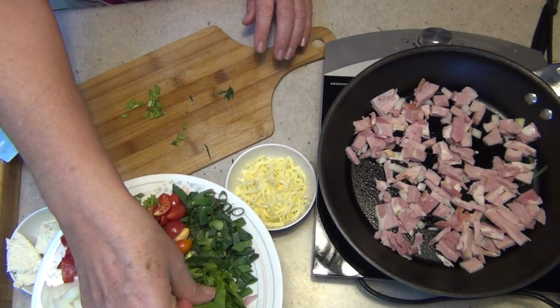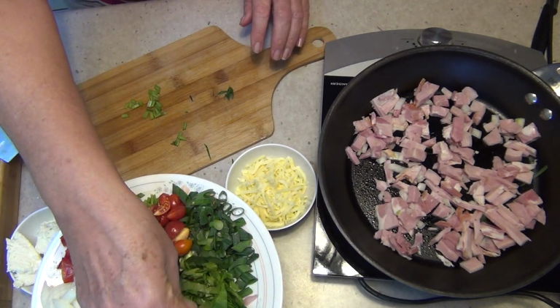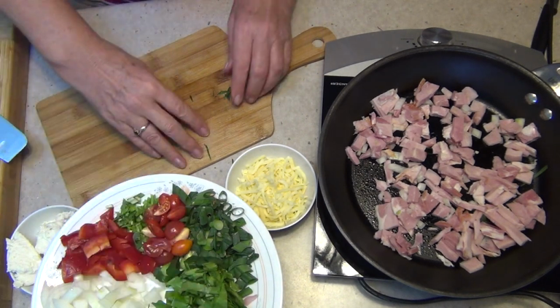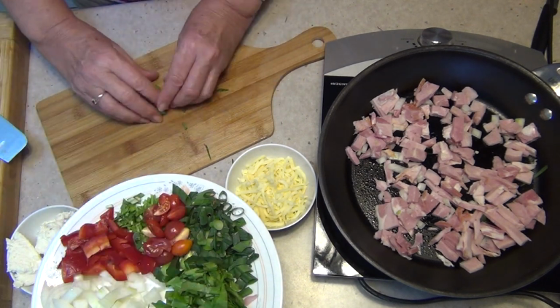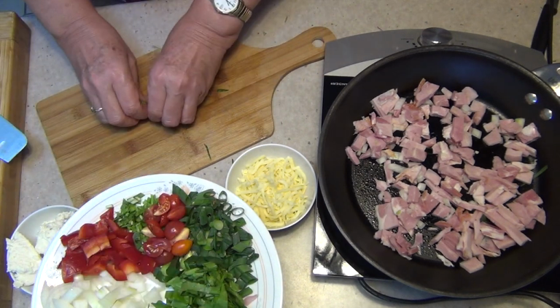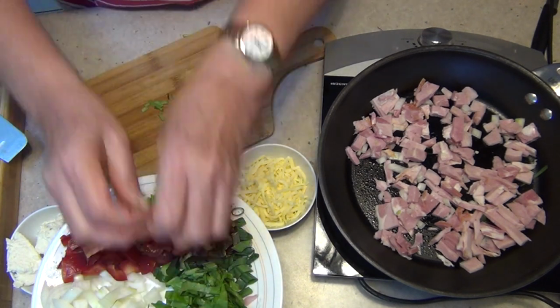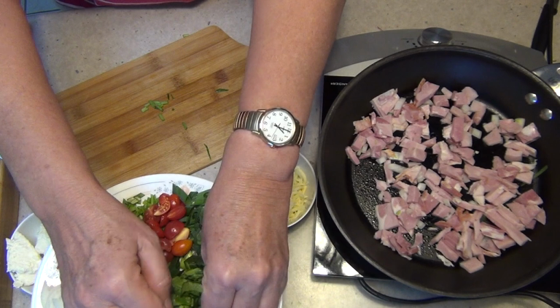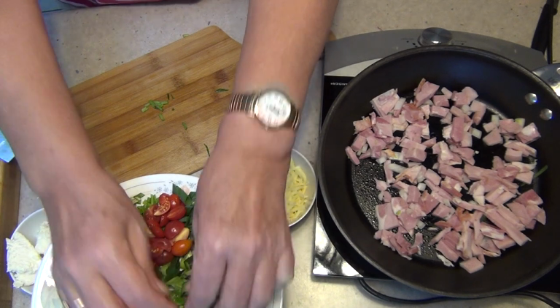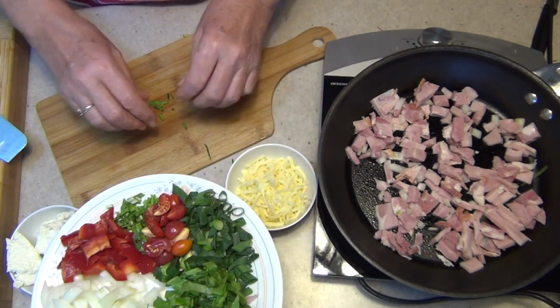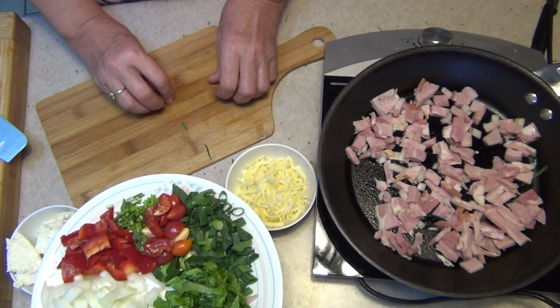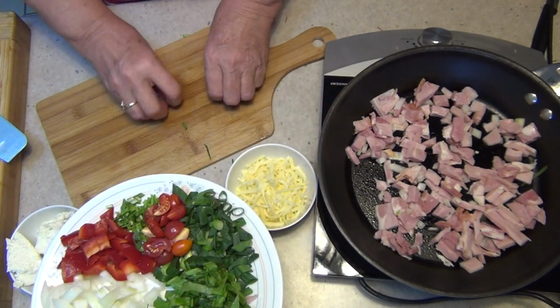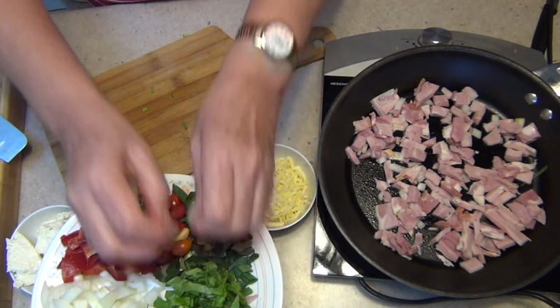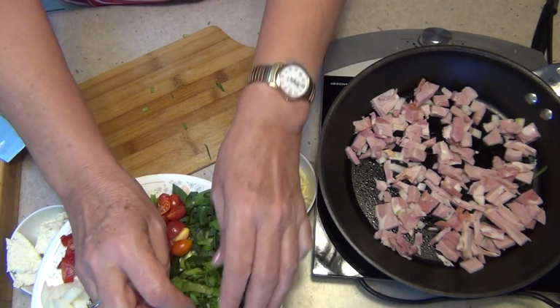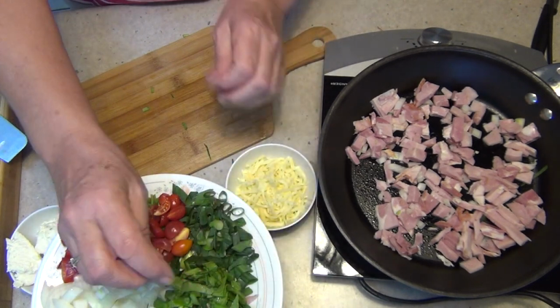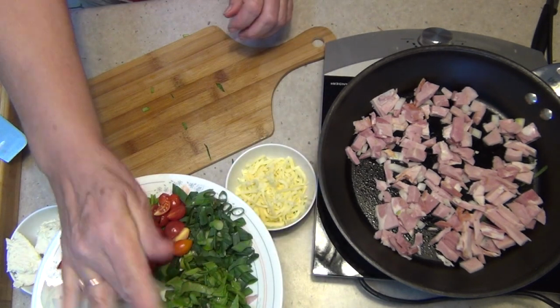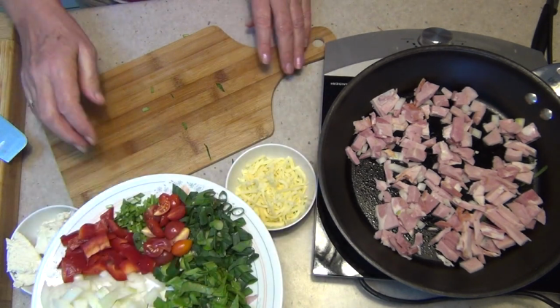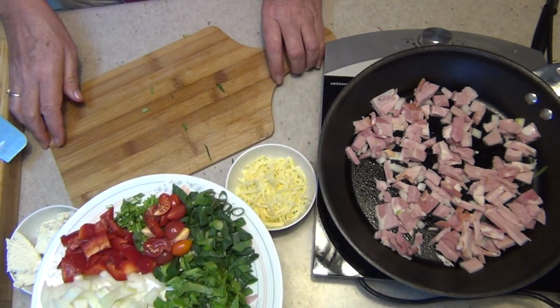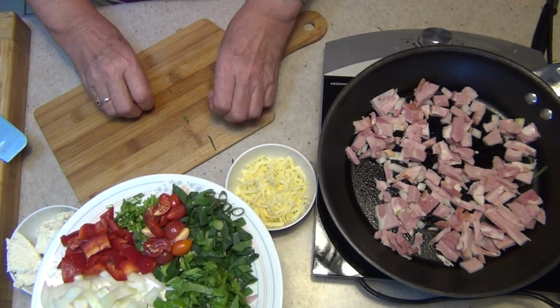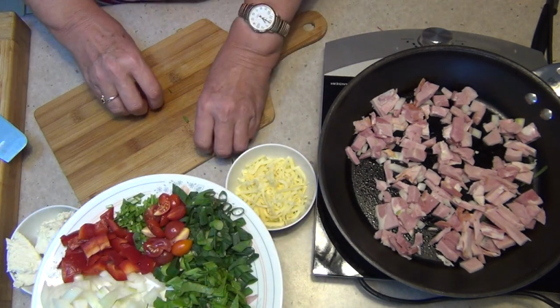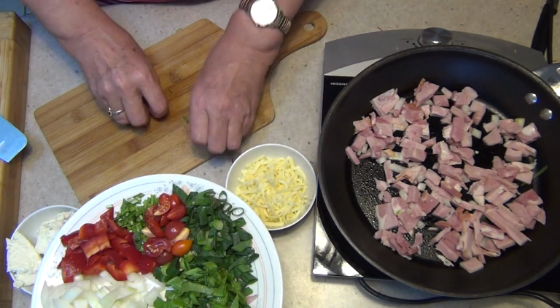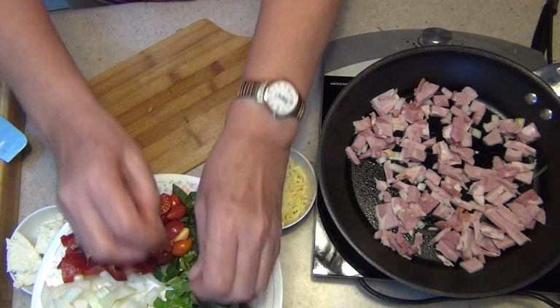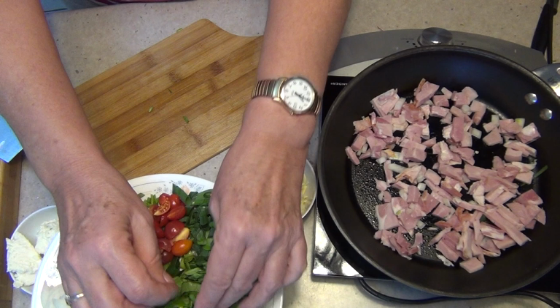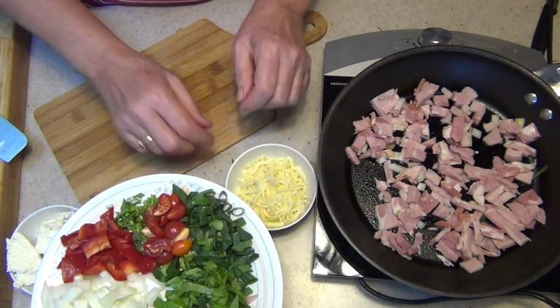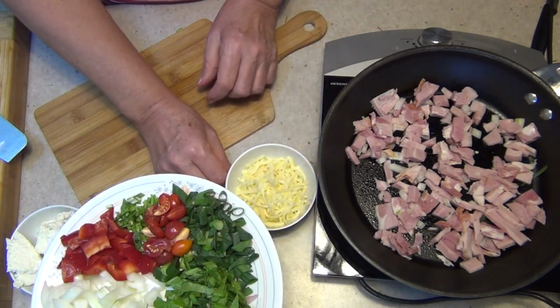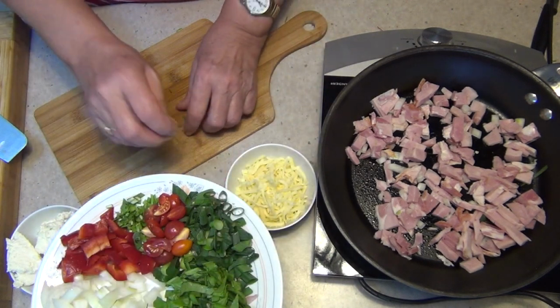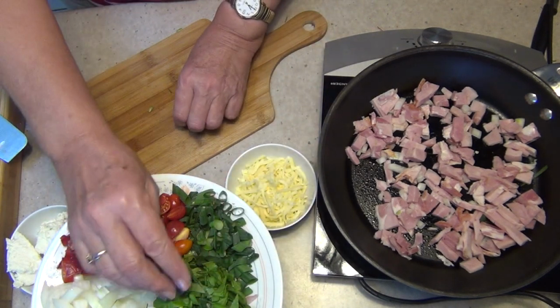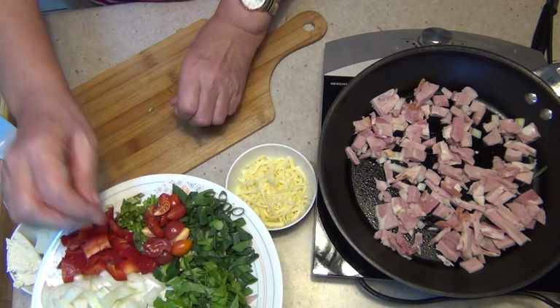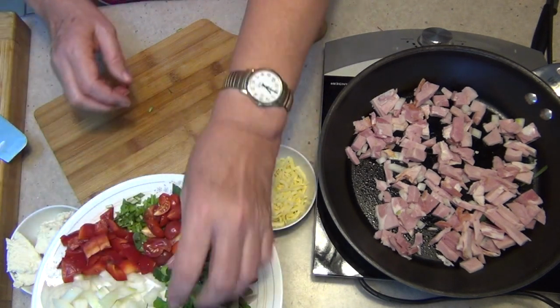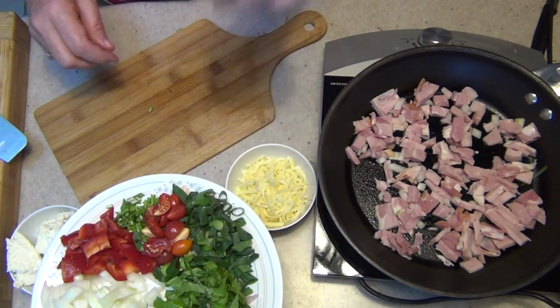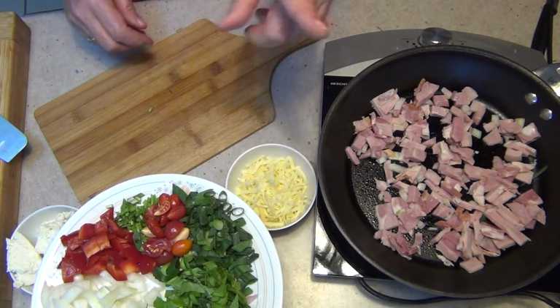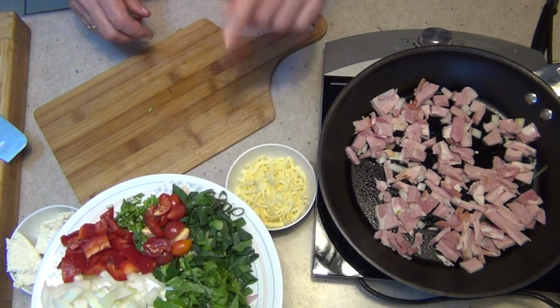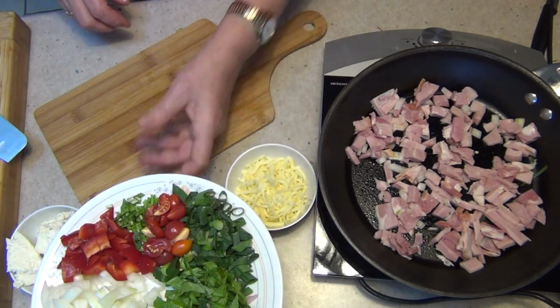I've shown you spinach spanakopita before and also spinach and ricotta tarts, but this recipe uses a lot more vegetables and with the cheese added in and the bacon, the kids are going to love it.